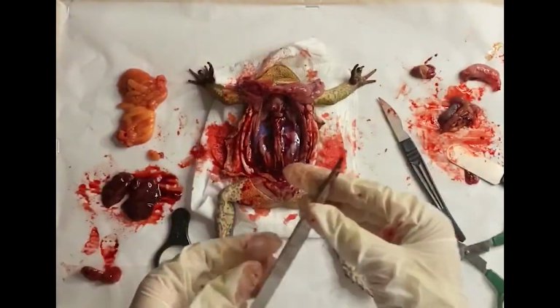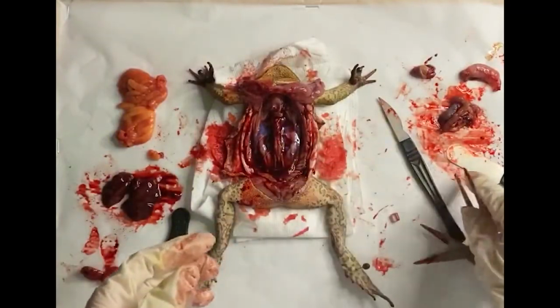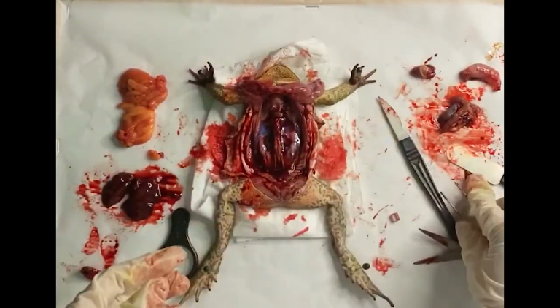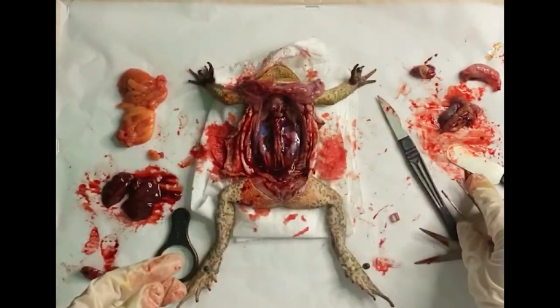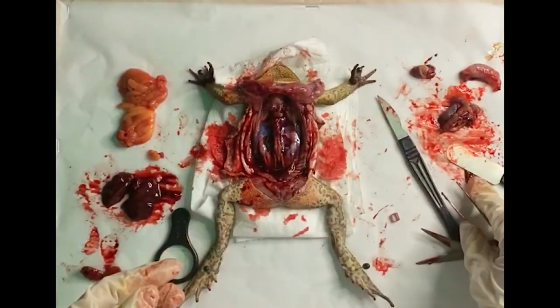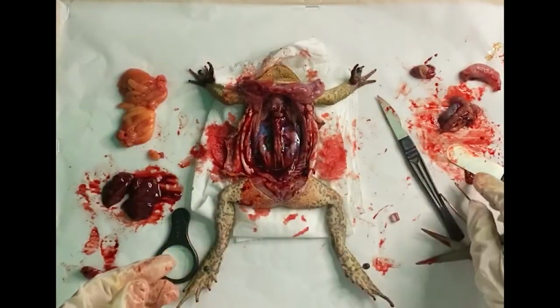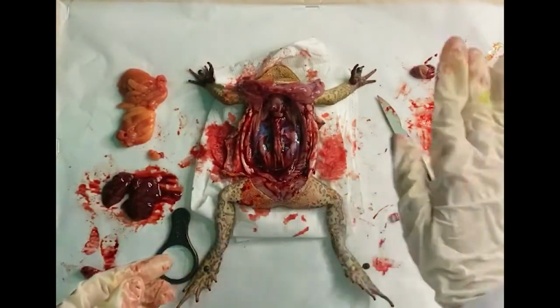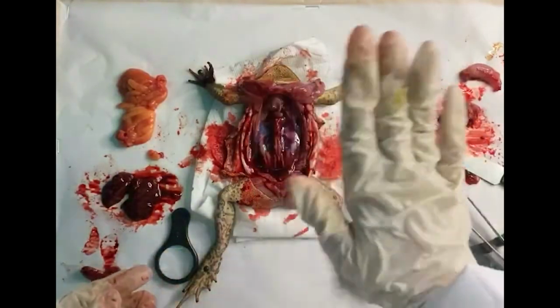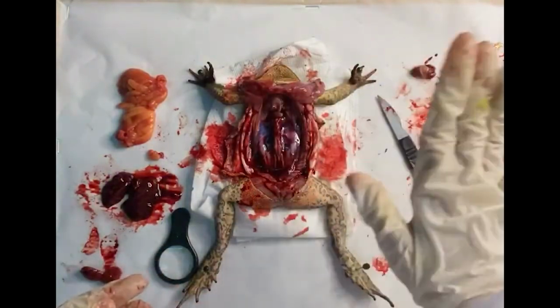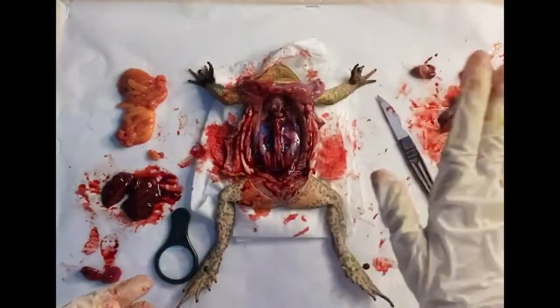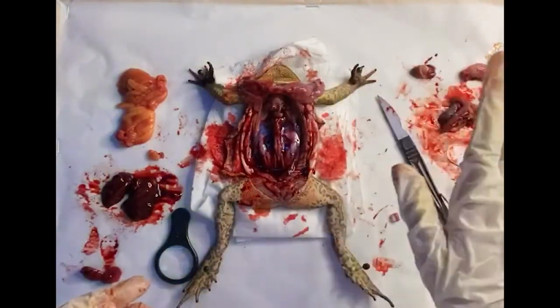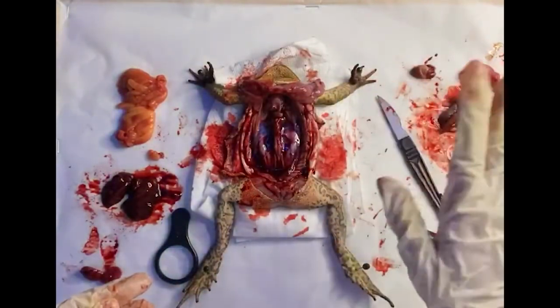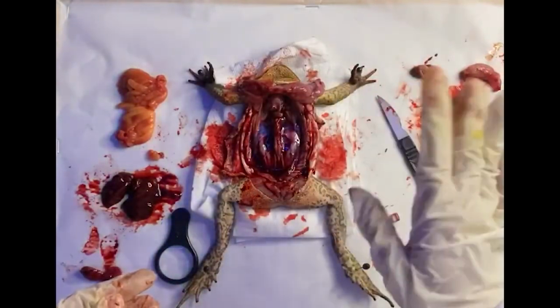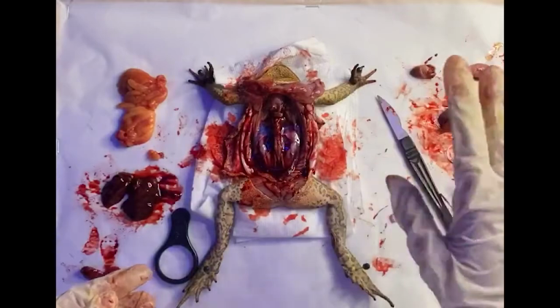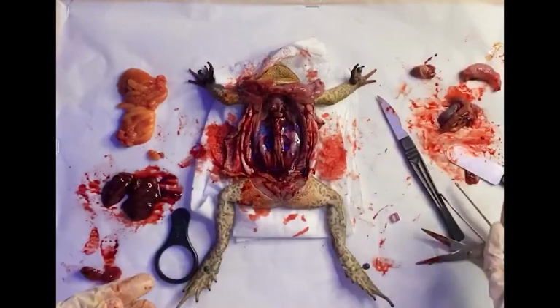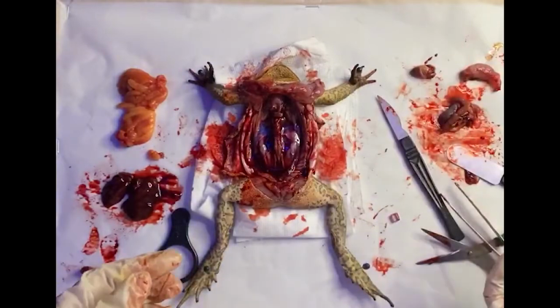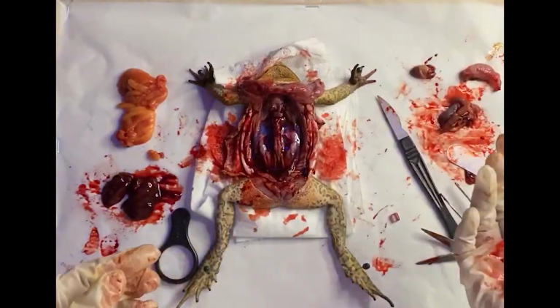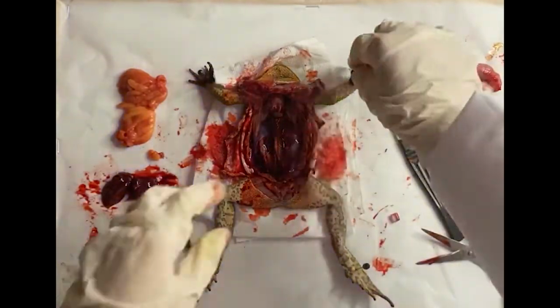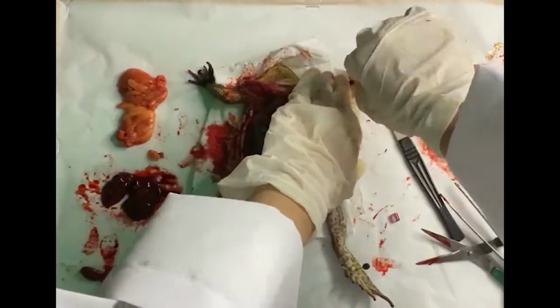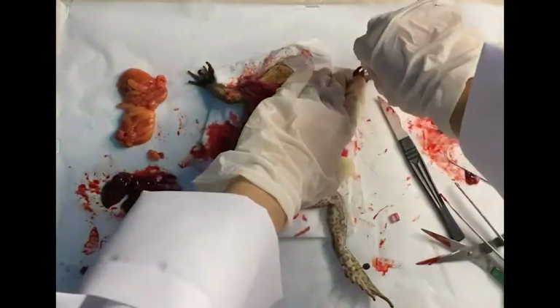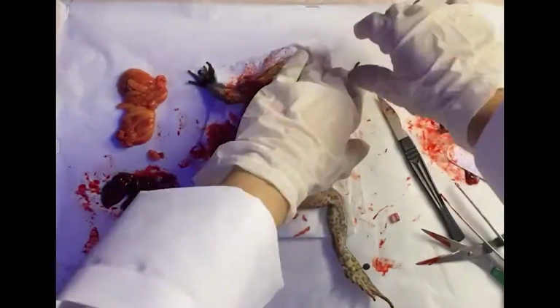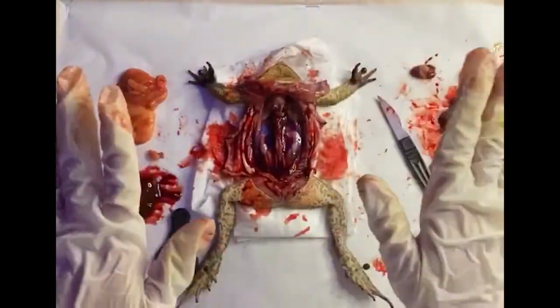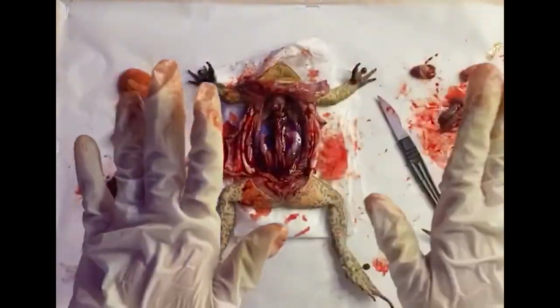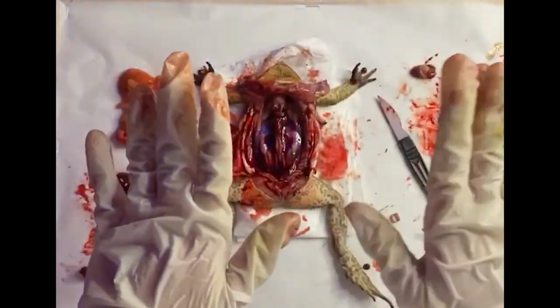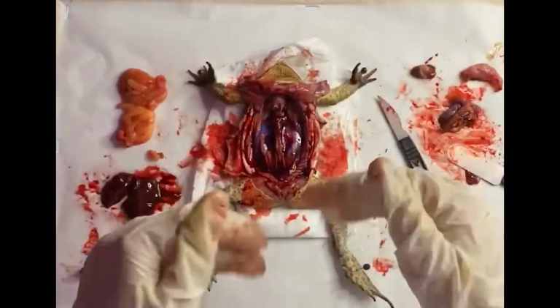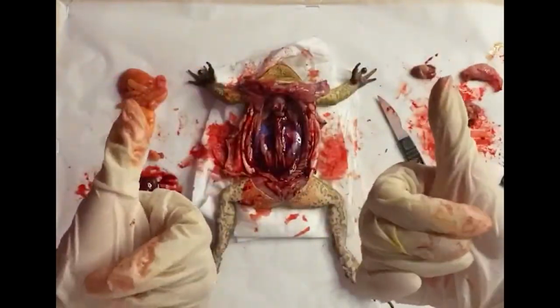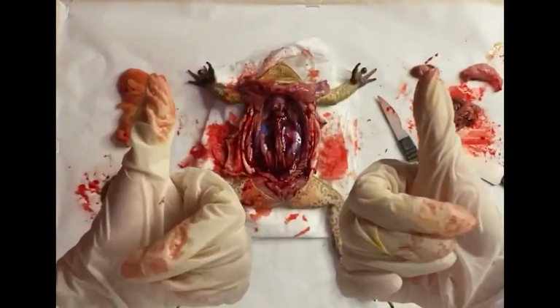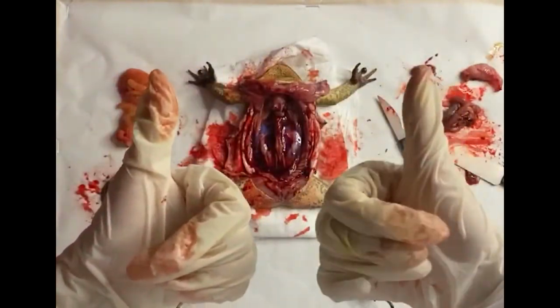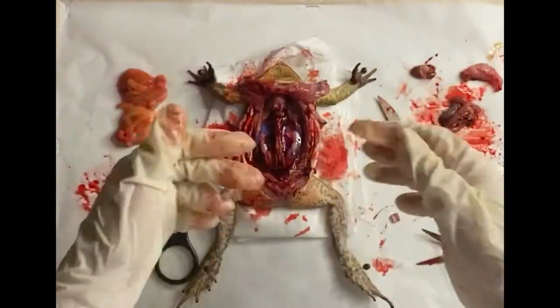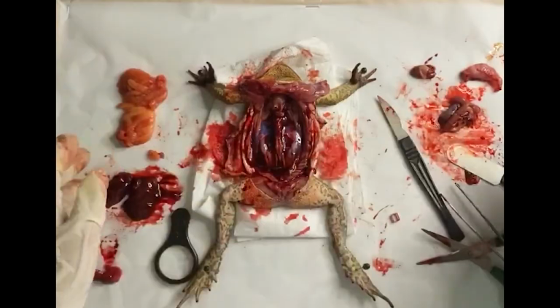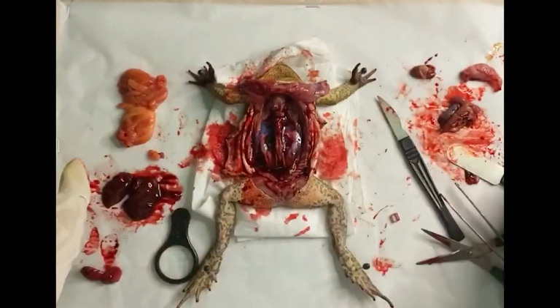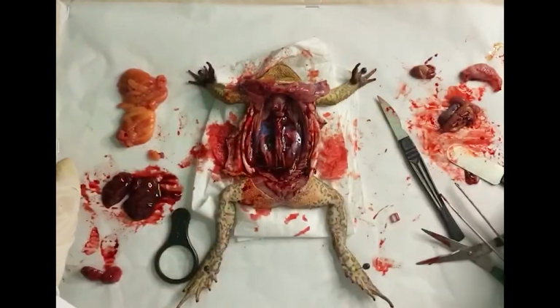So I guess everything's been covered. This concludes our frog dissection activity.